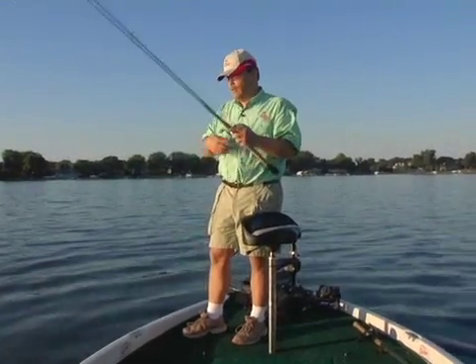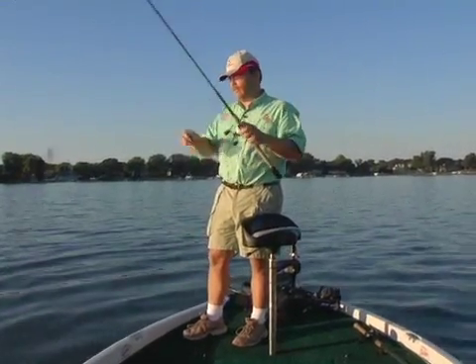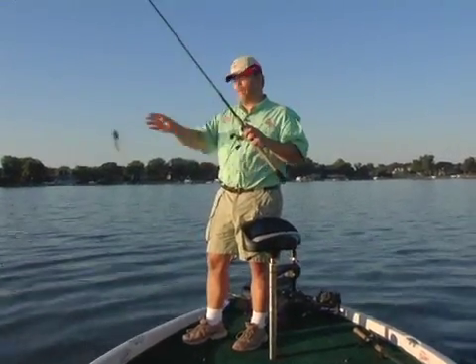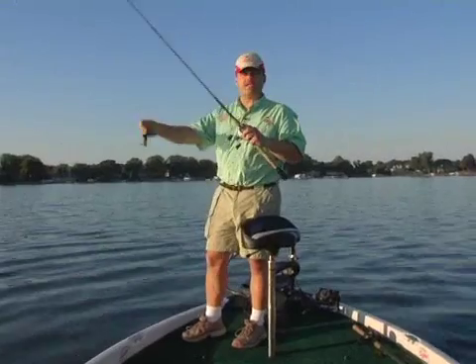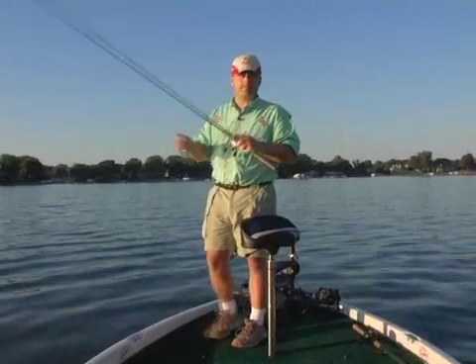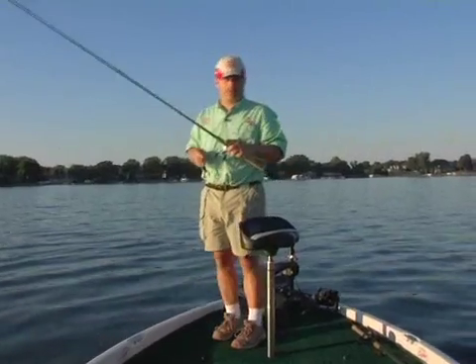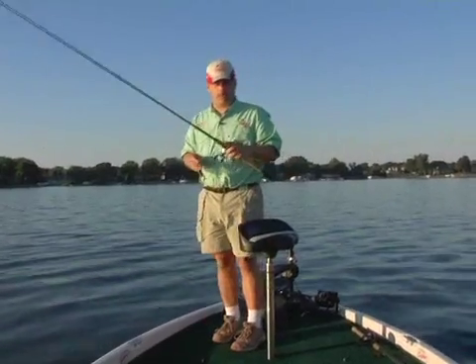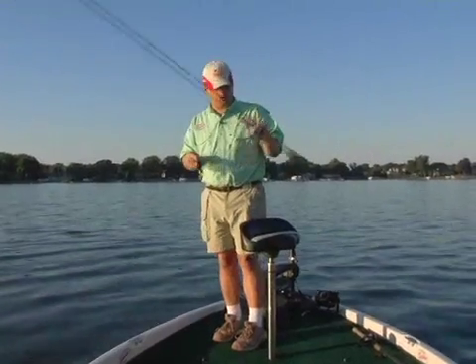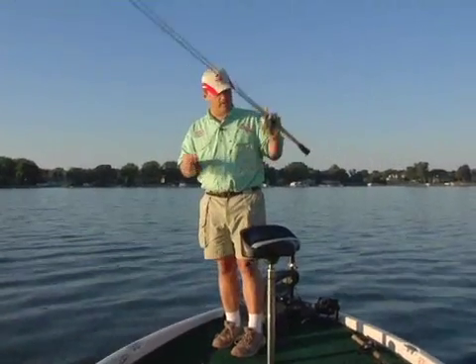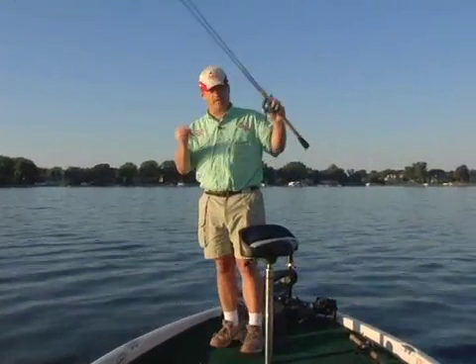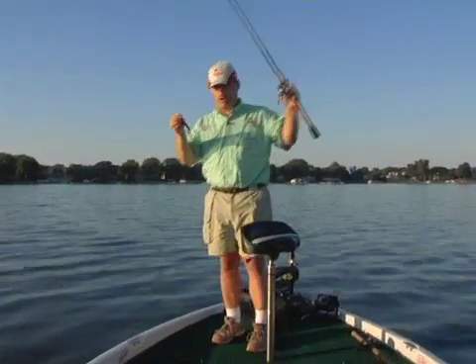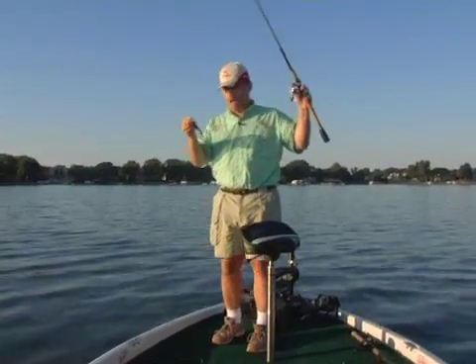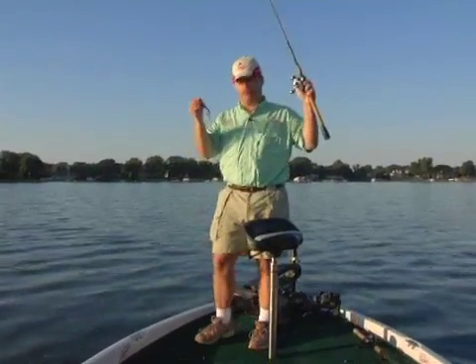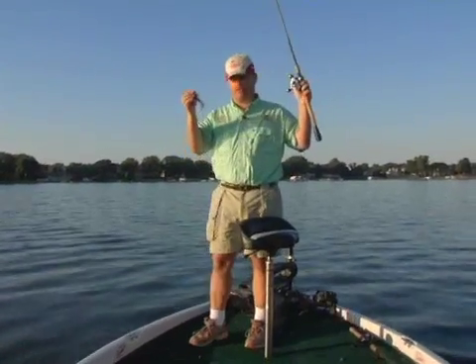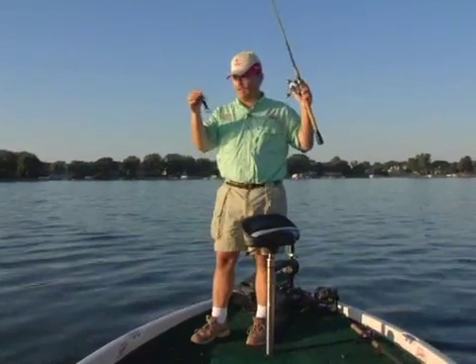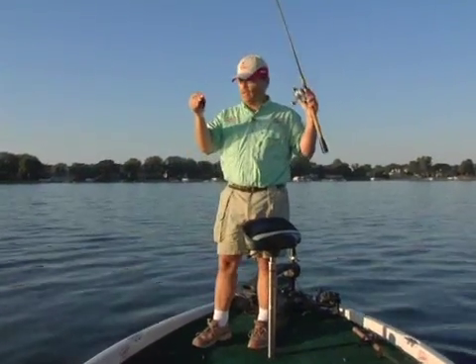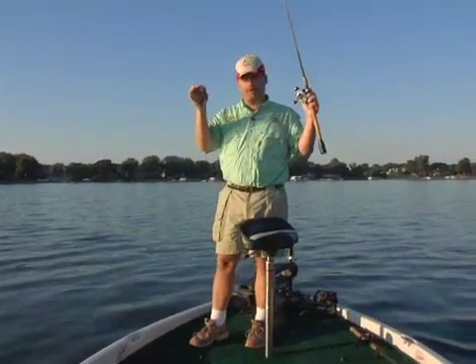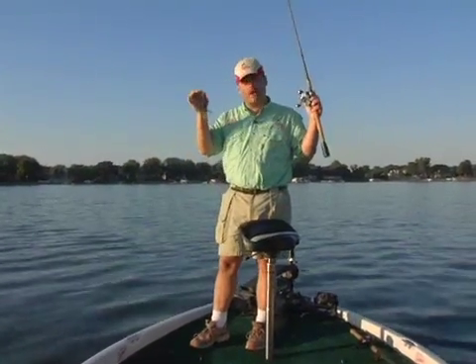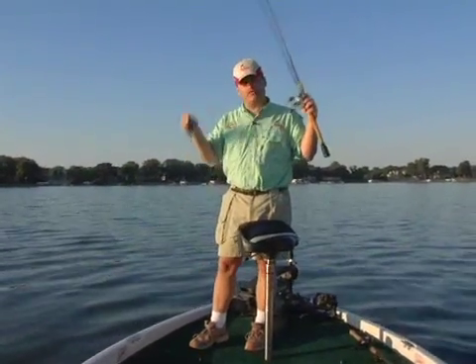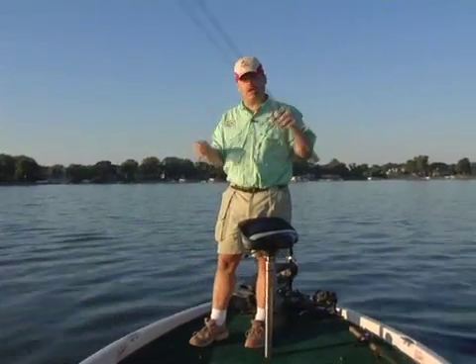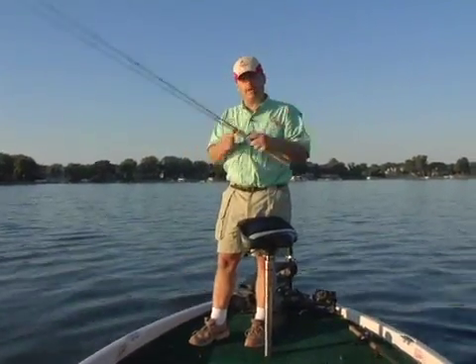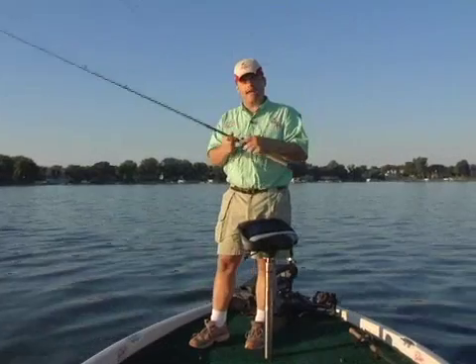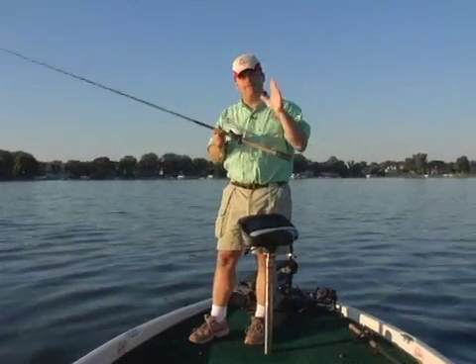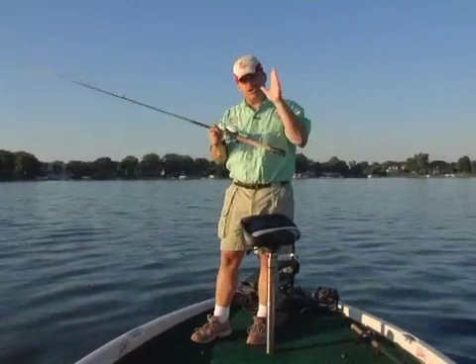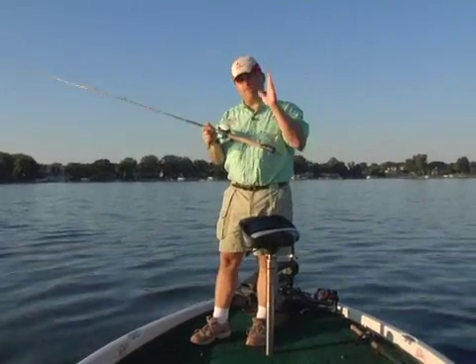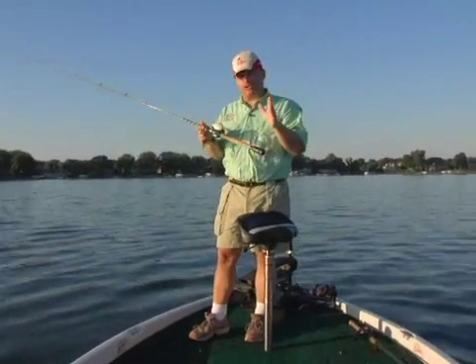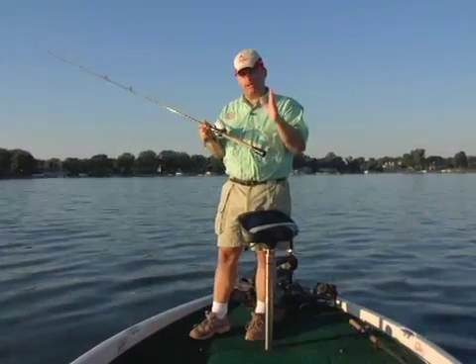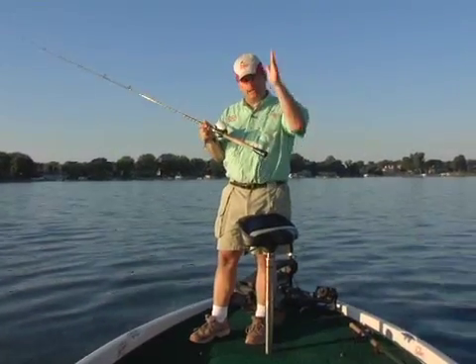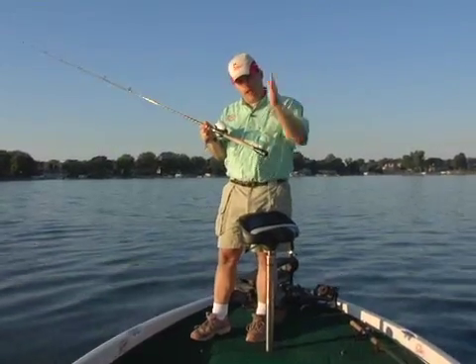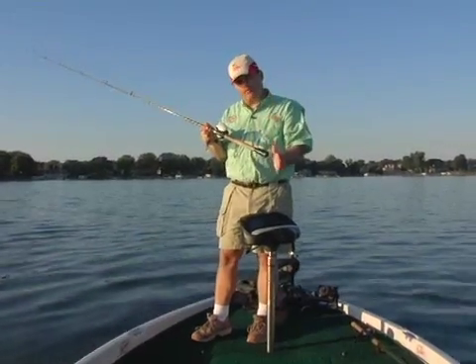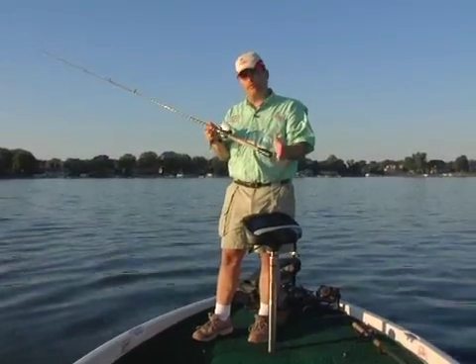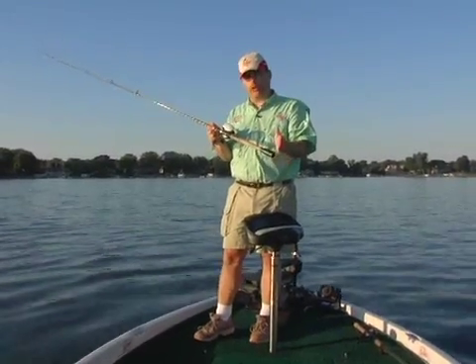Because today I'm fishing deep milfoil patches. I'm using a very powerful stick, a big one-ounce jig, and I'm fishing vertically in columns of milfoil.